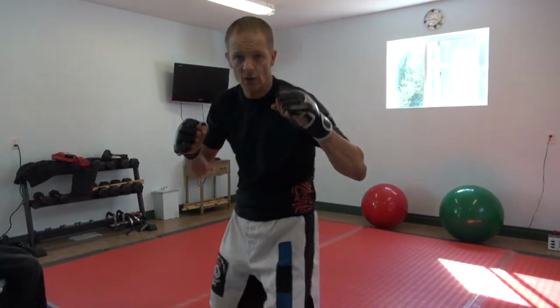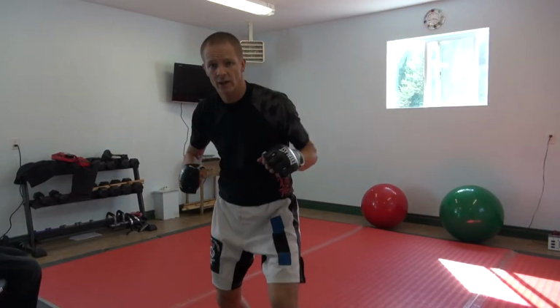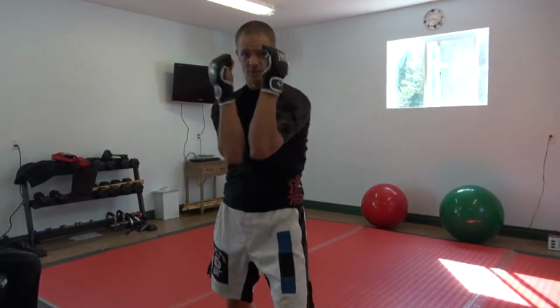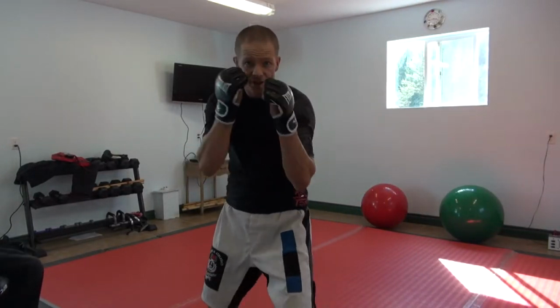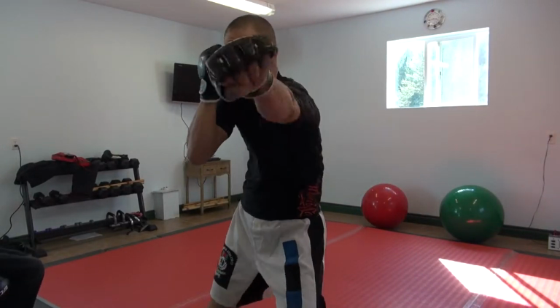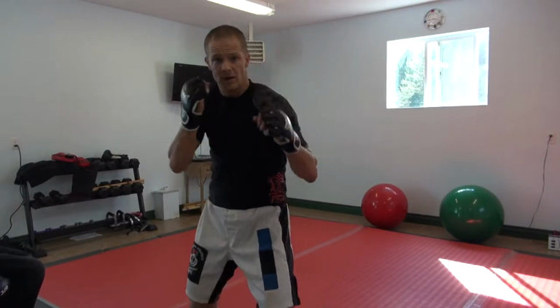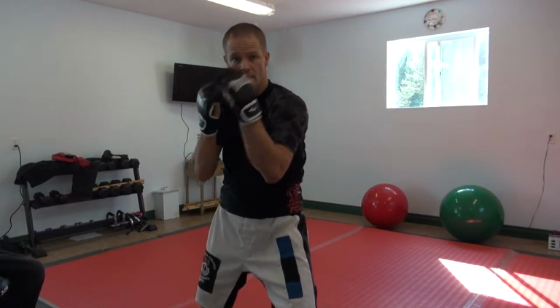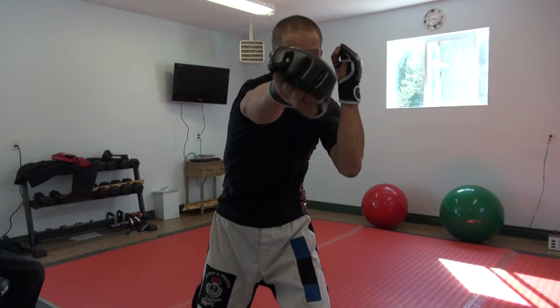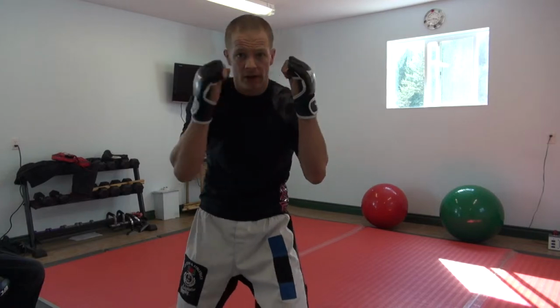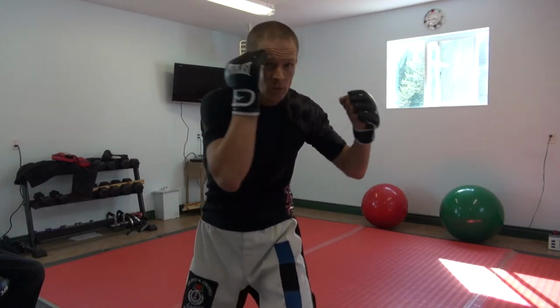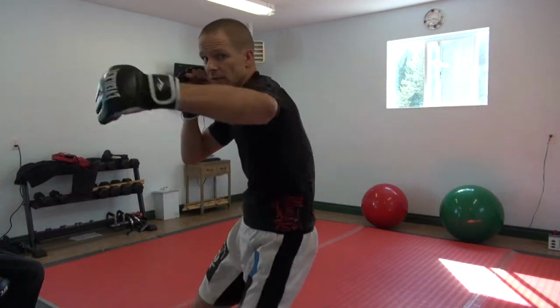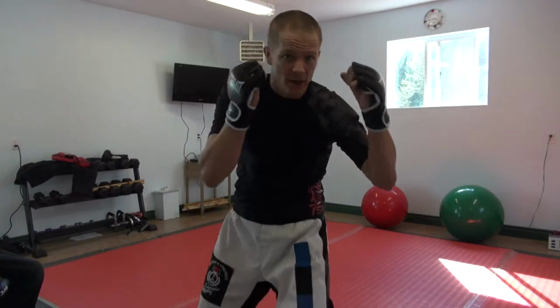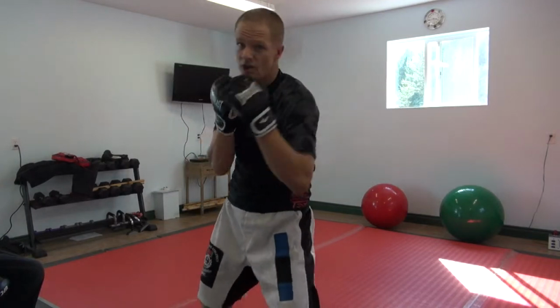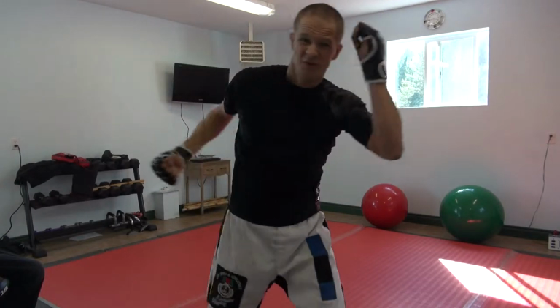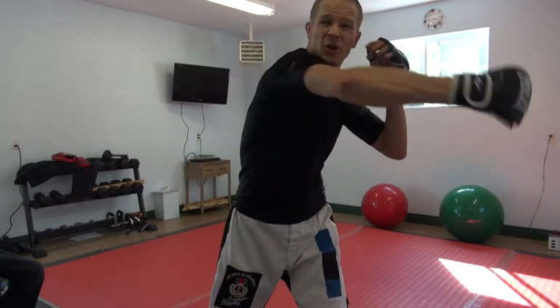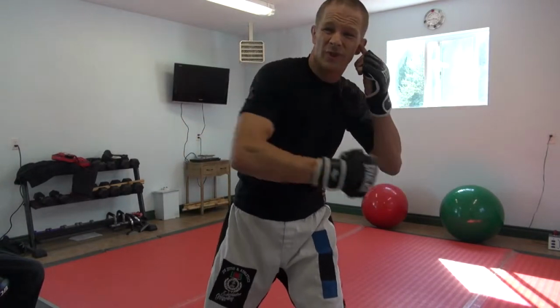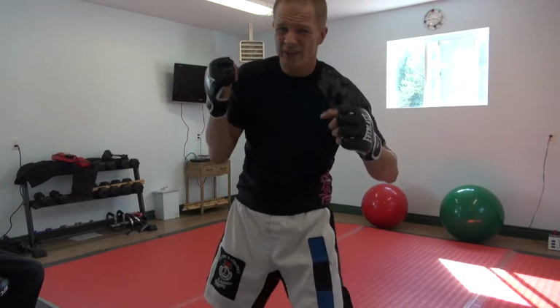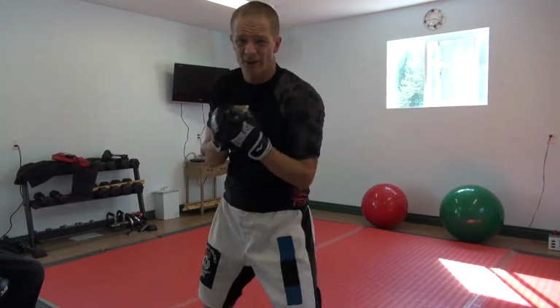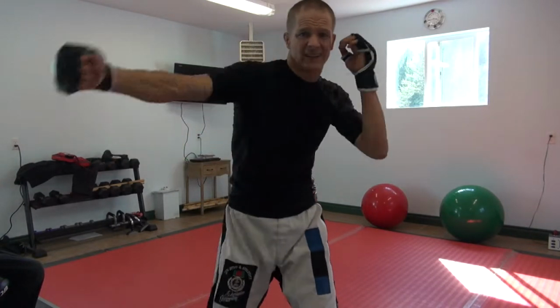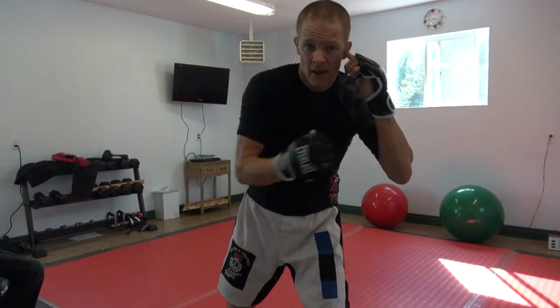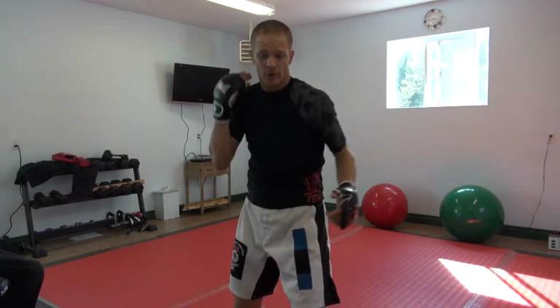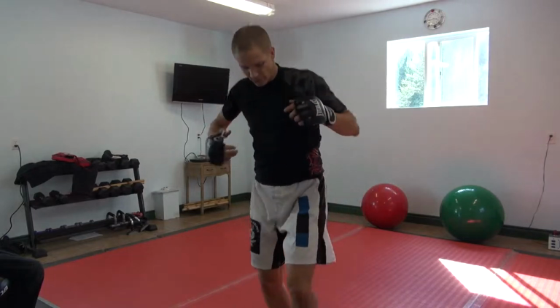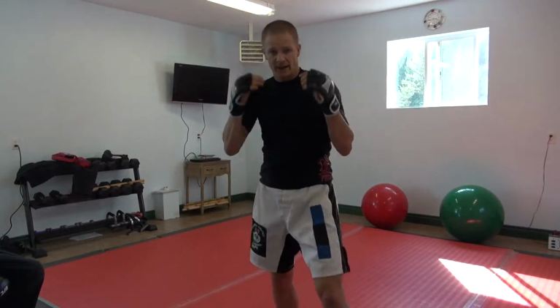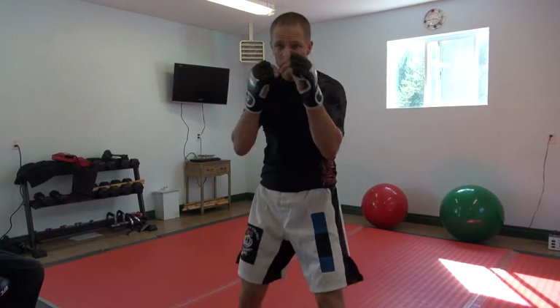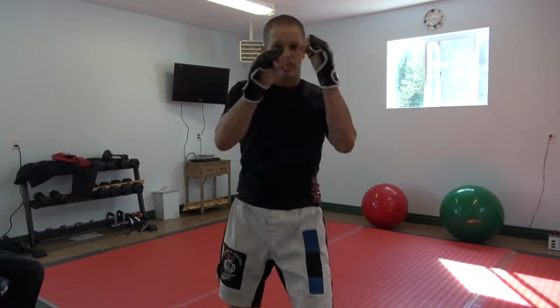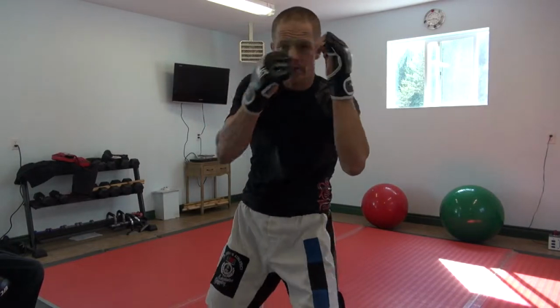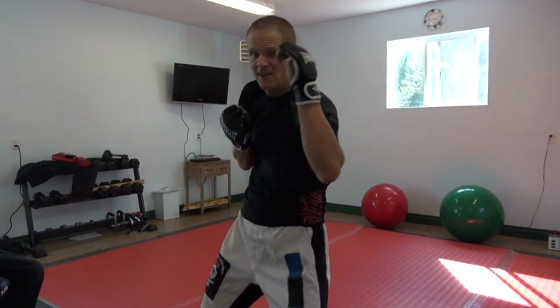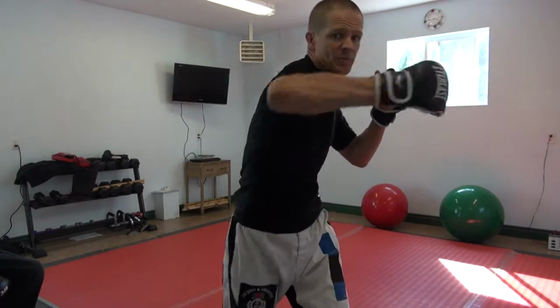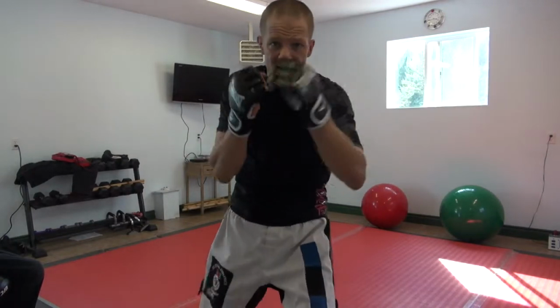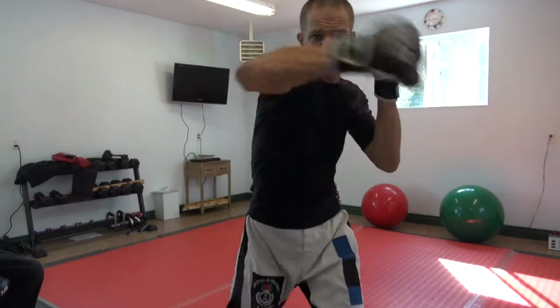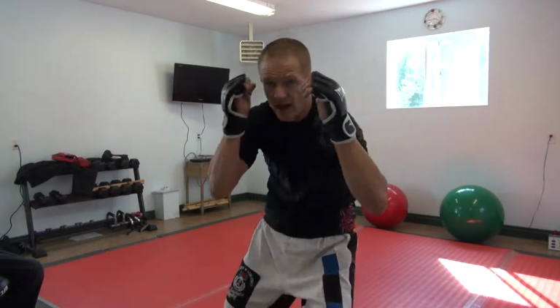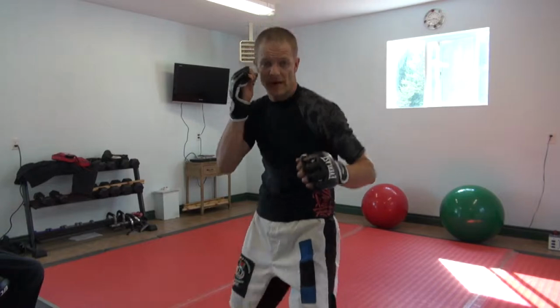Okay, so punching we're just doing with jab, cross, we threw our lead hook, we threw the rear hook. We would never hook like this. If we were hooking from the right, it would be in tight, and then right back.